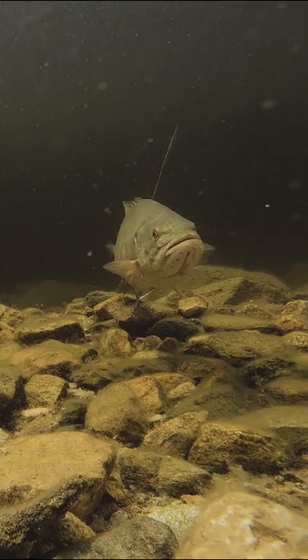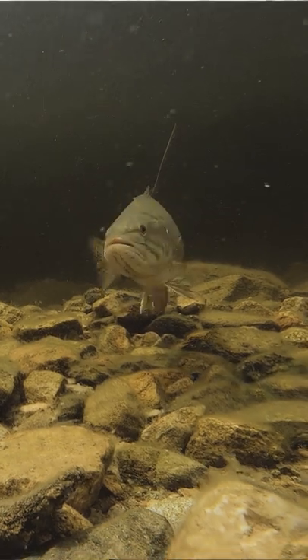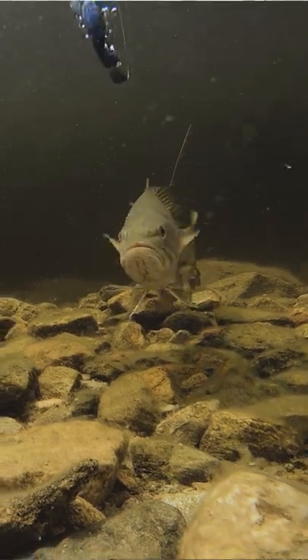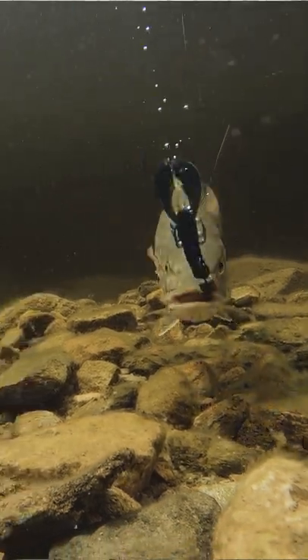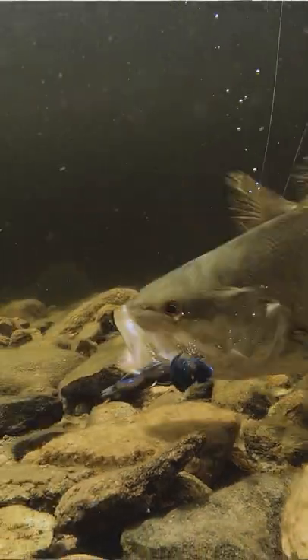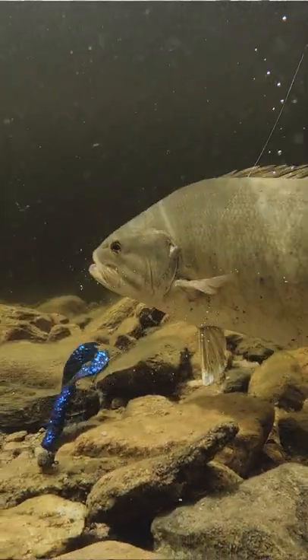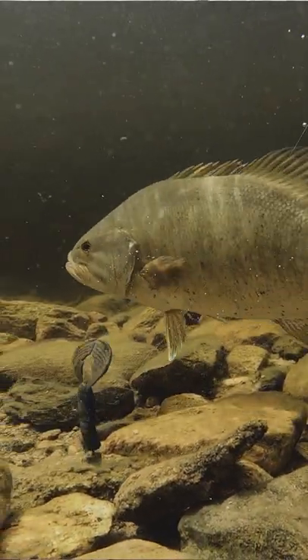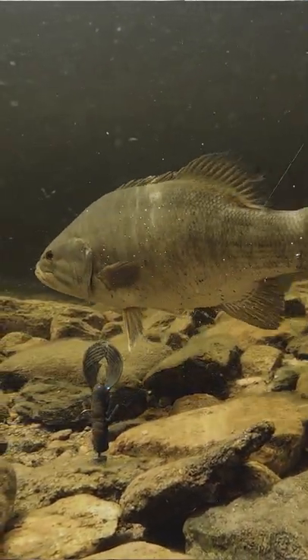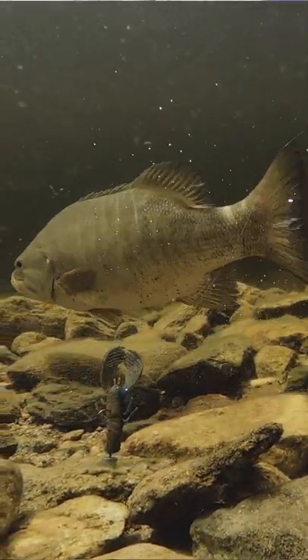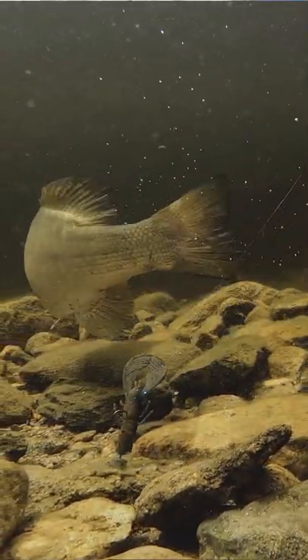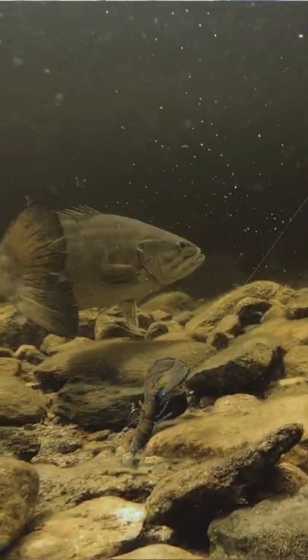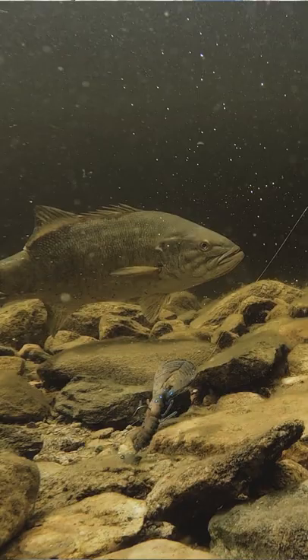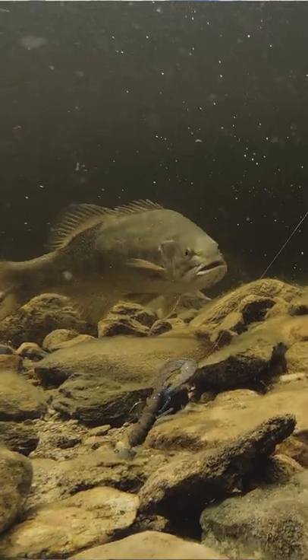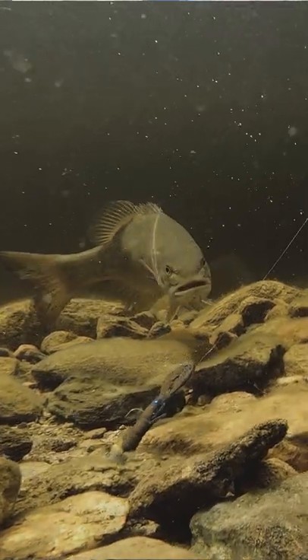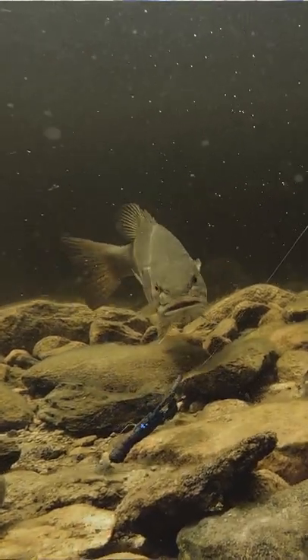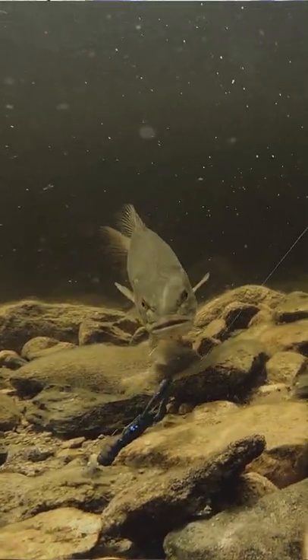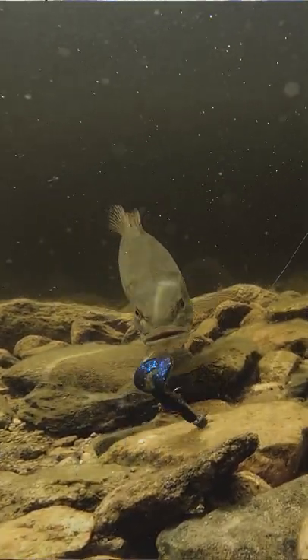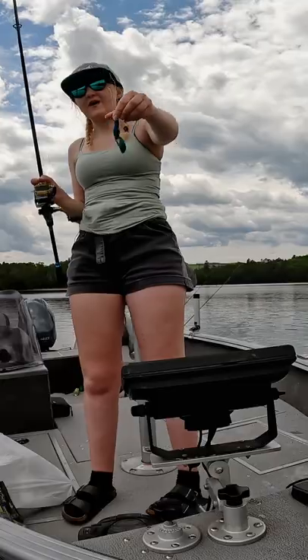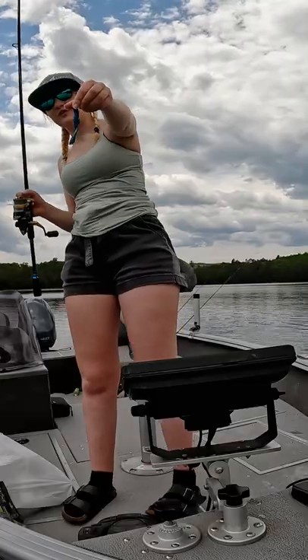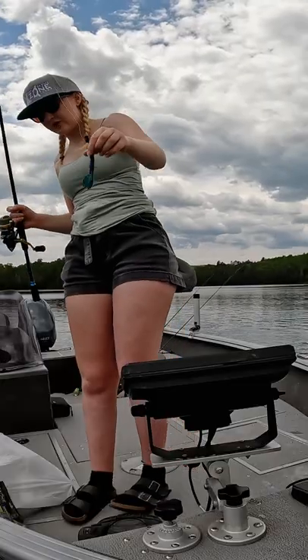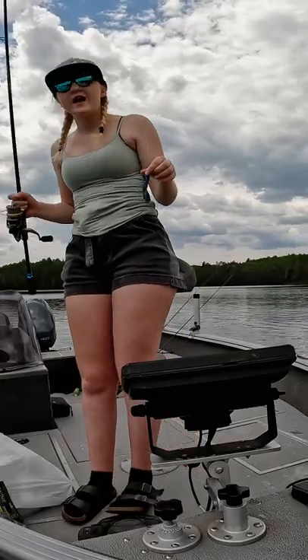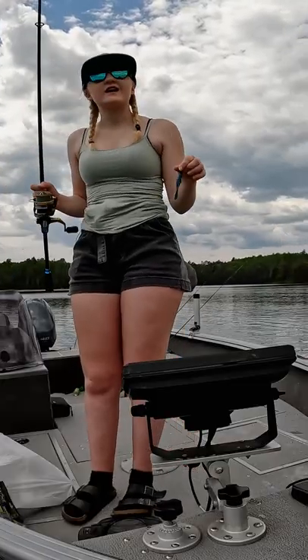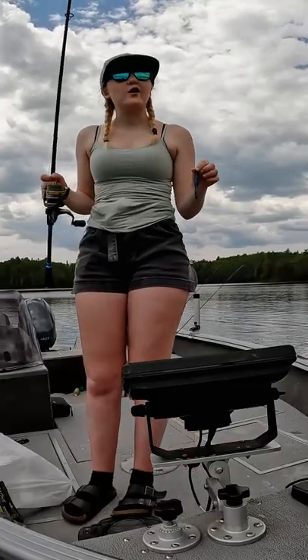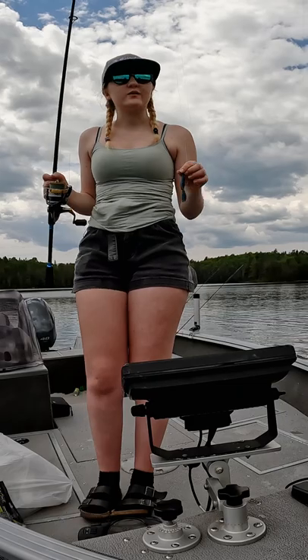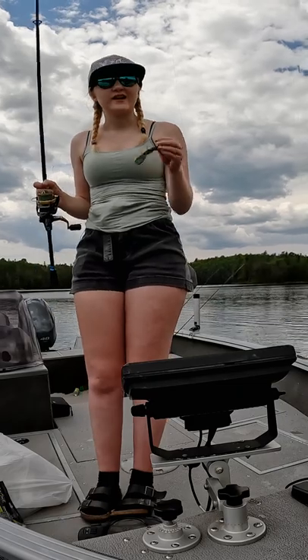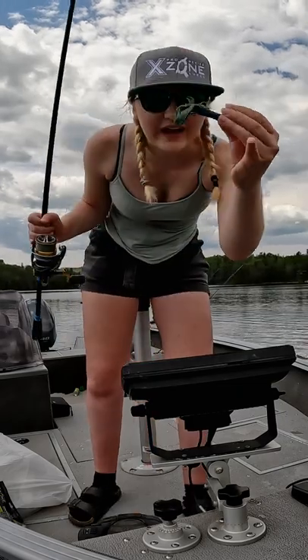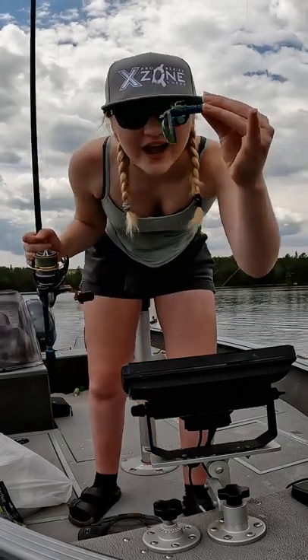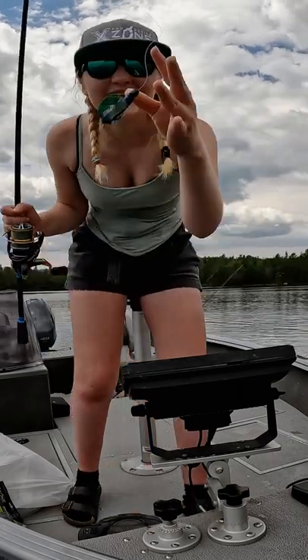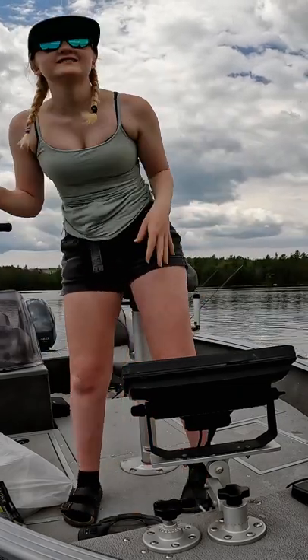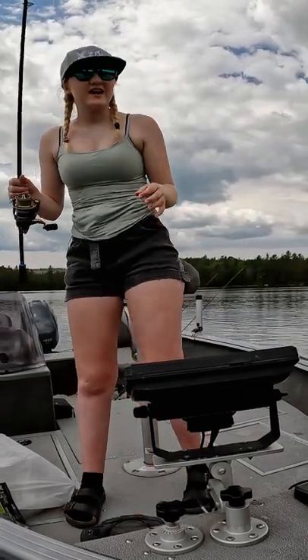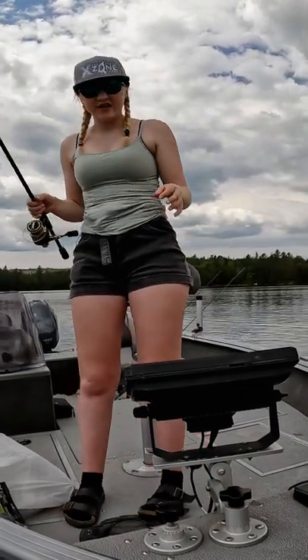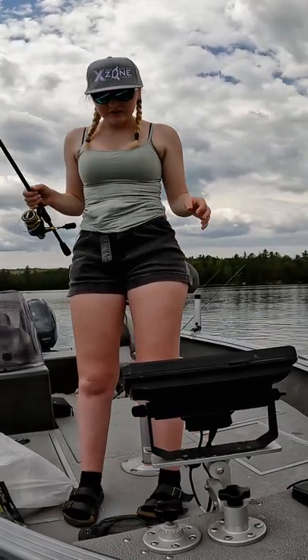We are fishing the shallow rocky point of a tiny tiny island, and I am using a Muscle Back Craw in the color Okeechobee. Let's cast this into the shallows.